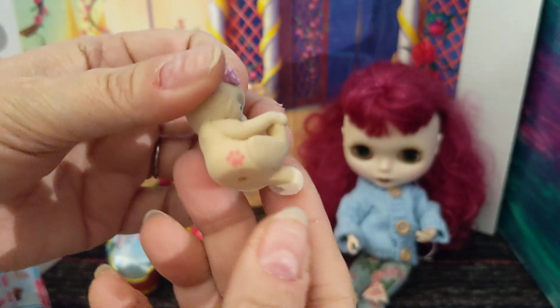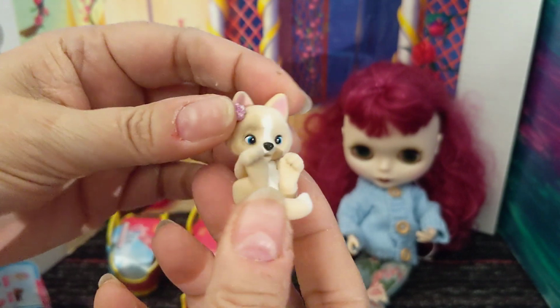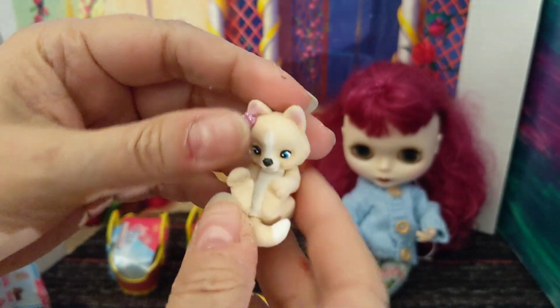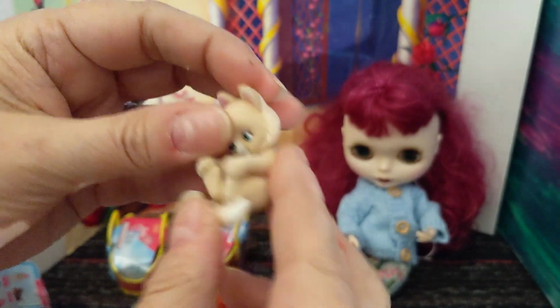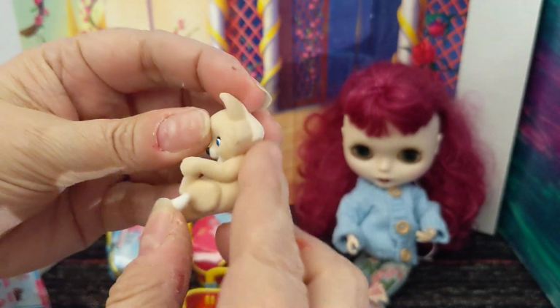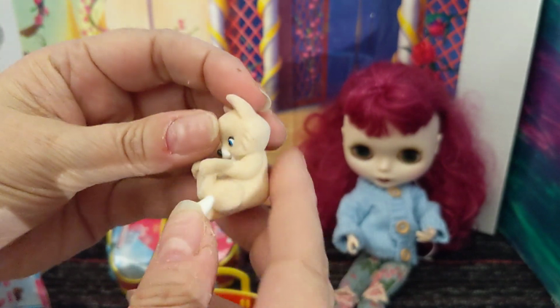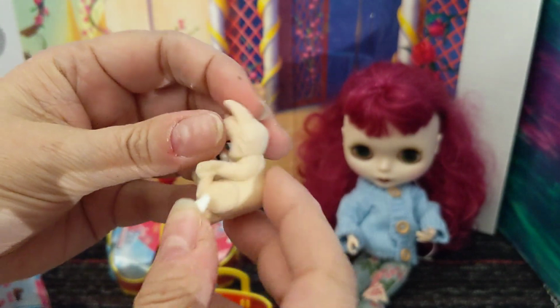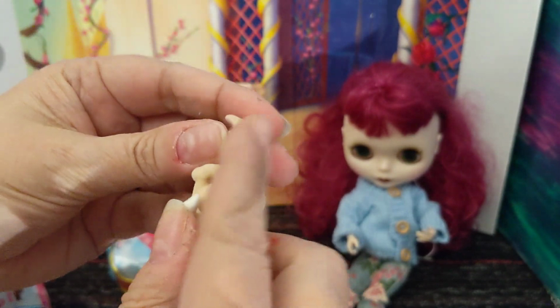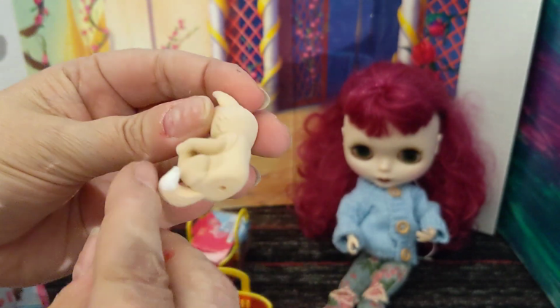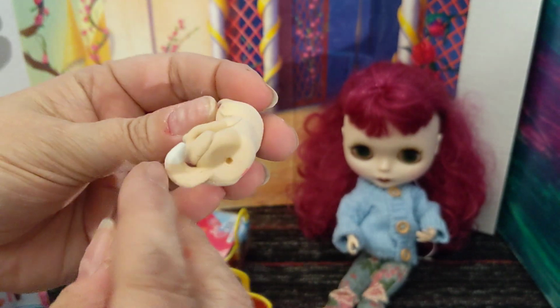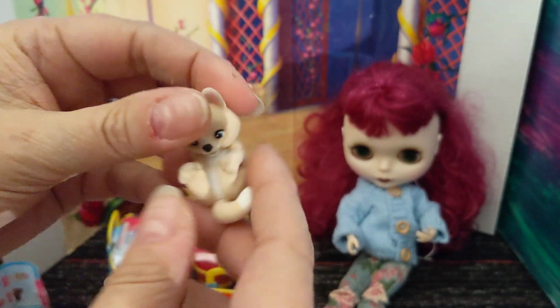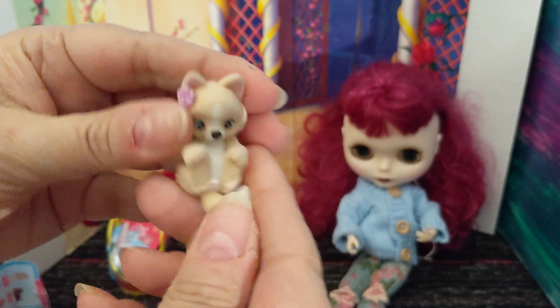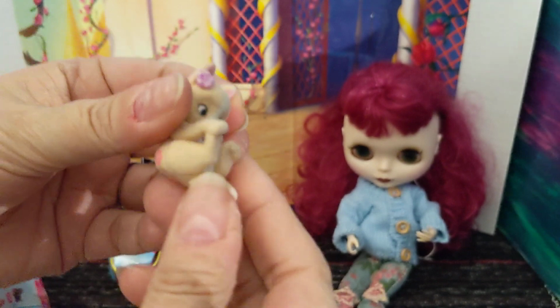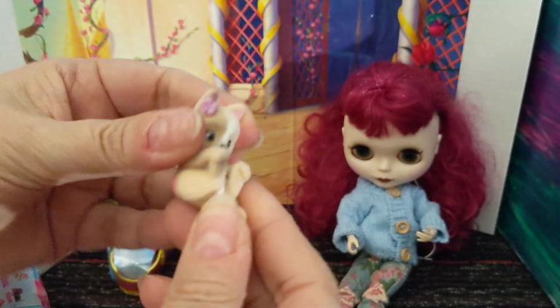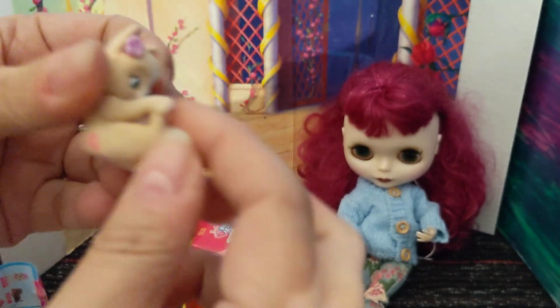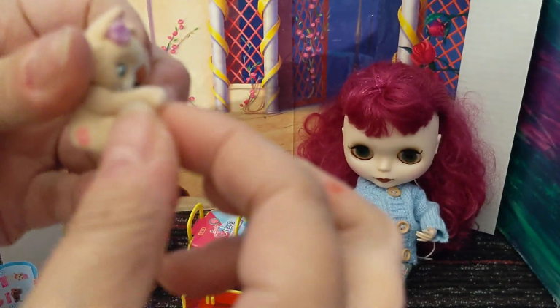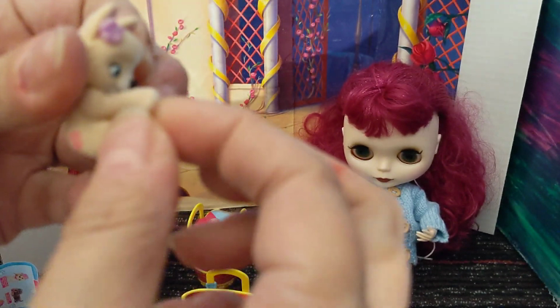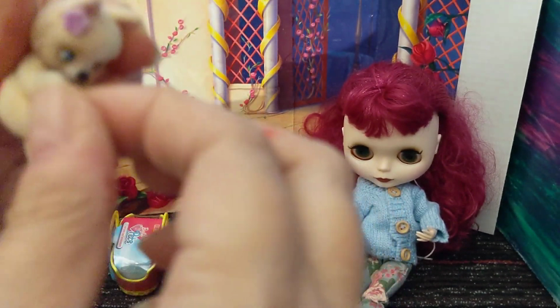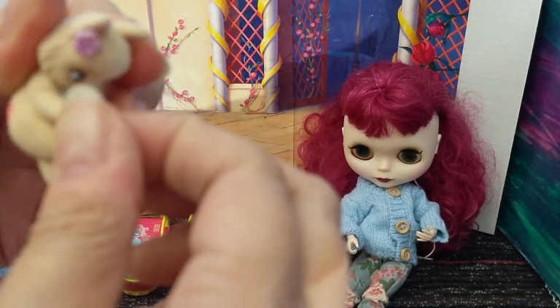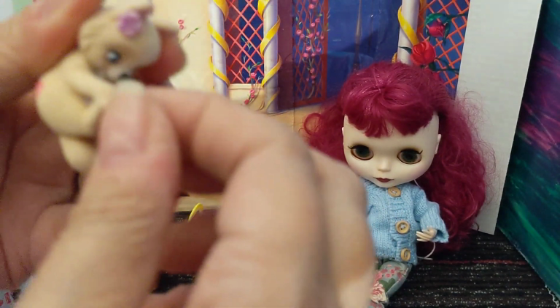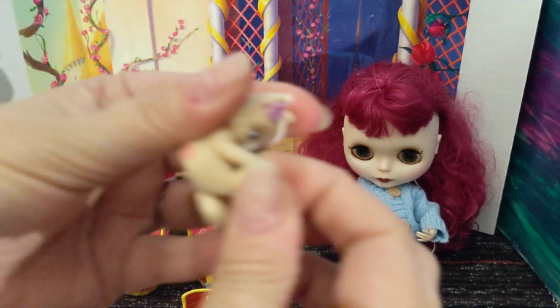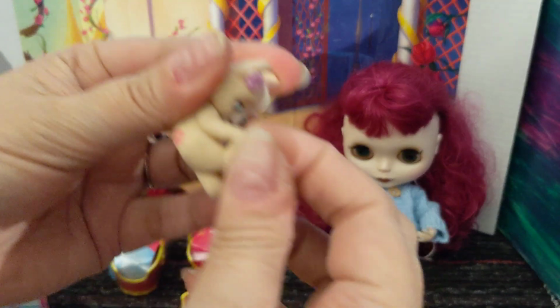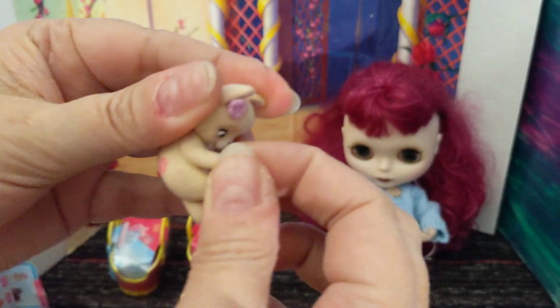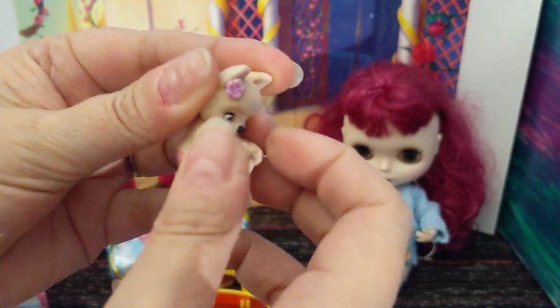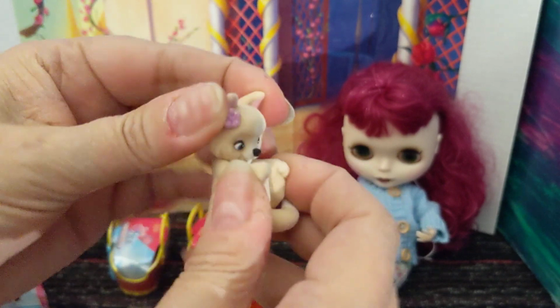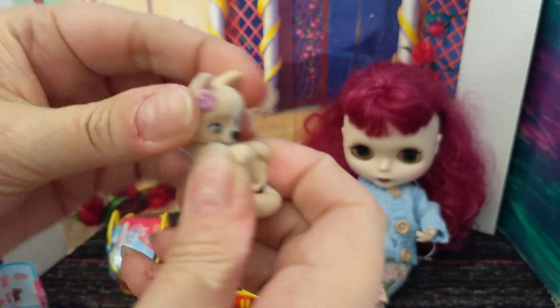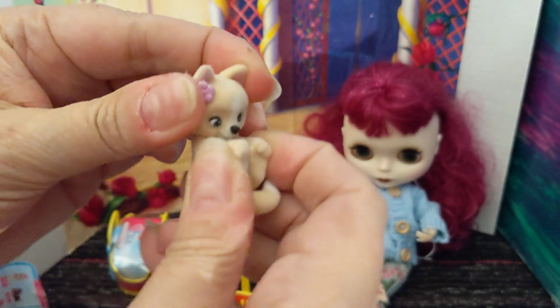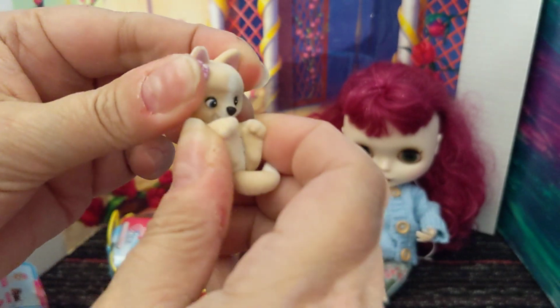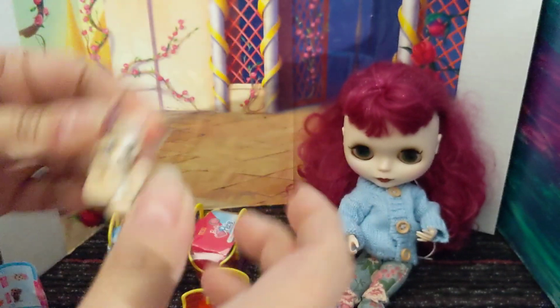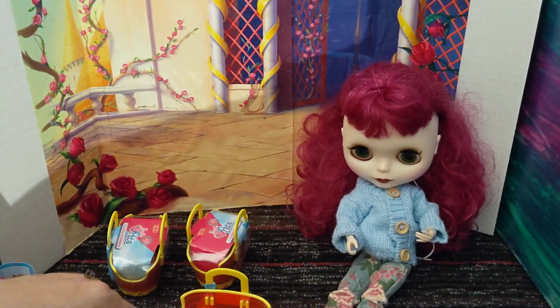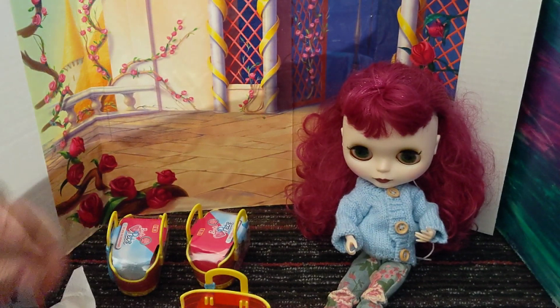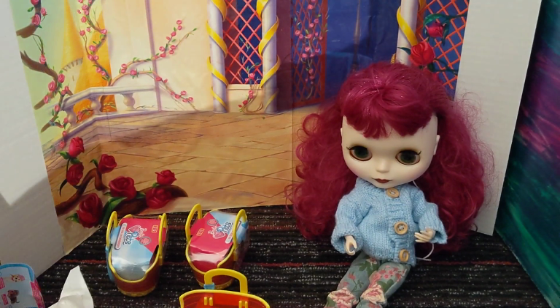It's cute. They are flocked — very nicely flocked. That's really cute. There's no posability; the neck doesn't even turn. Well, okay.